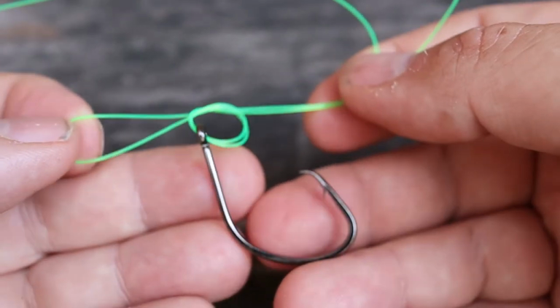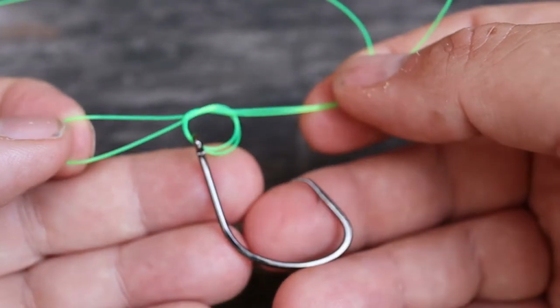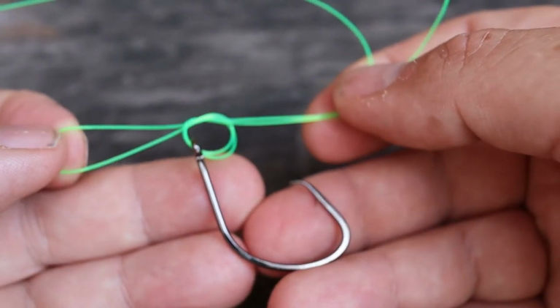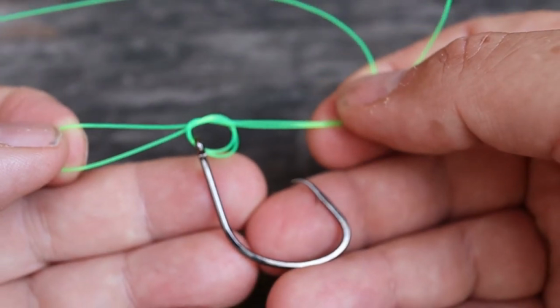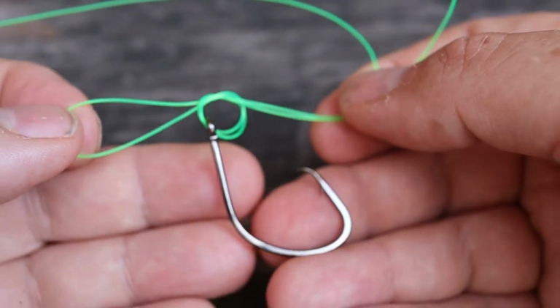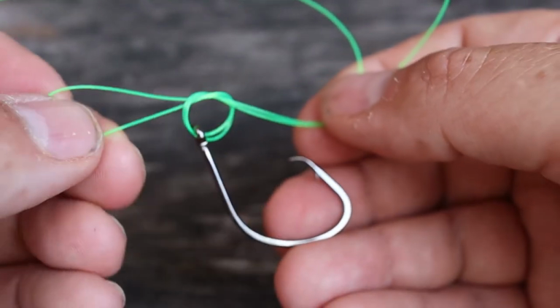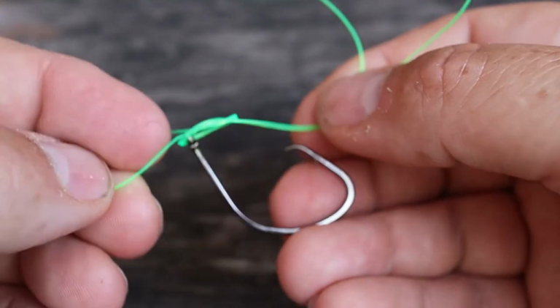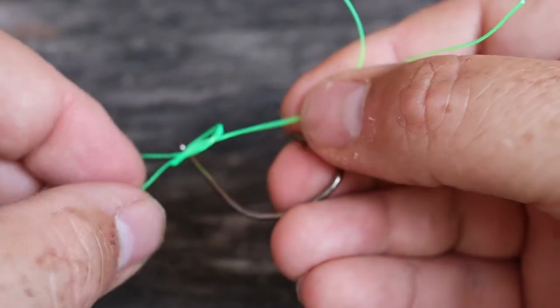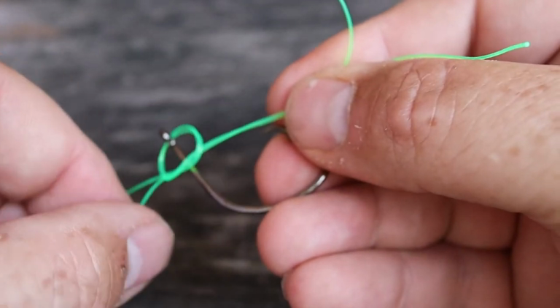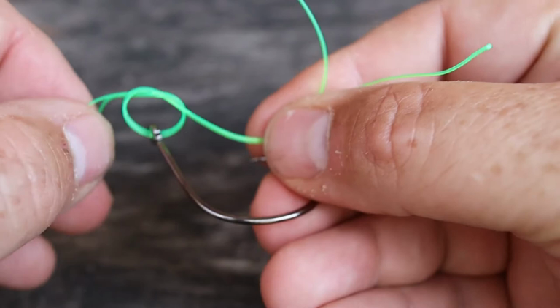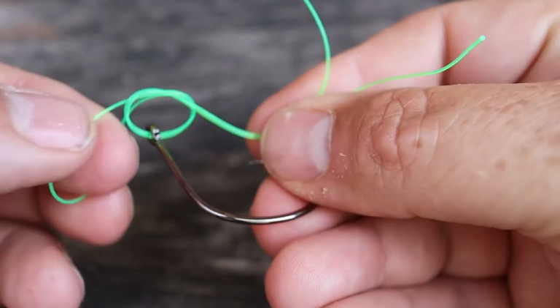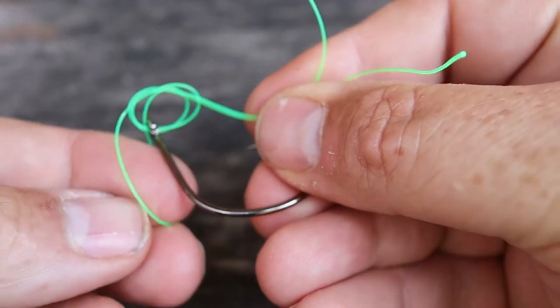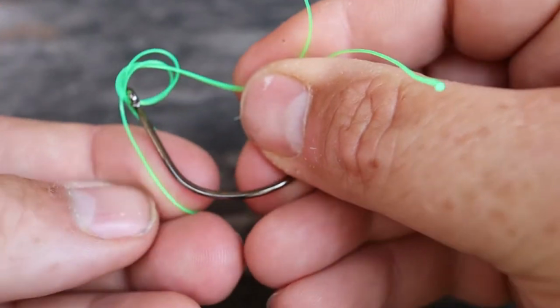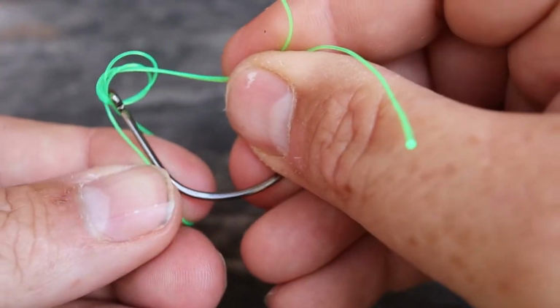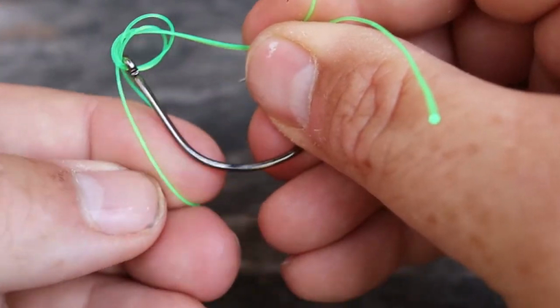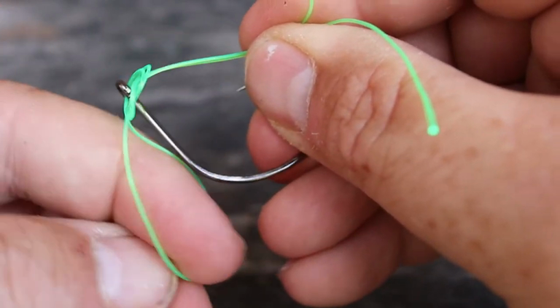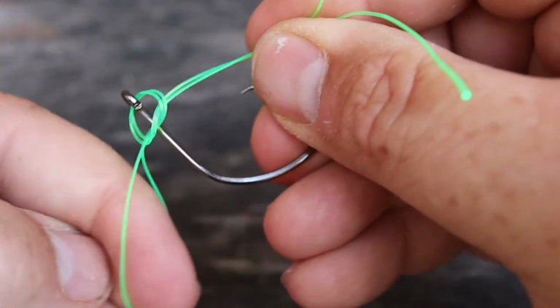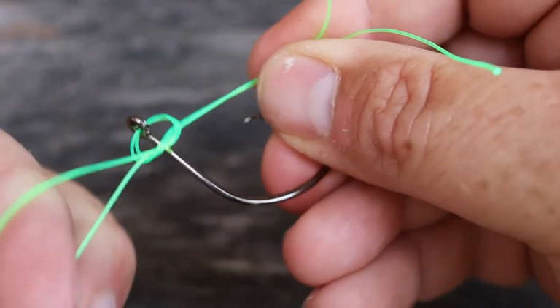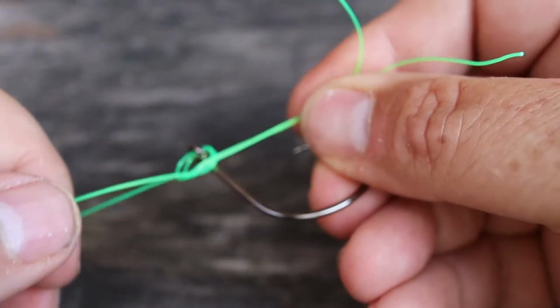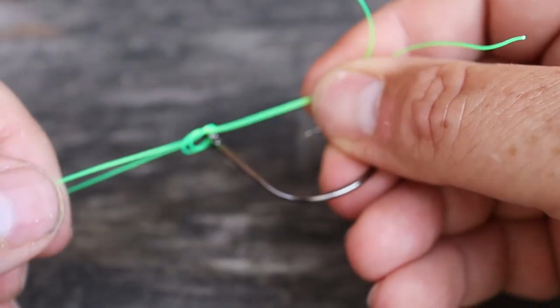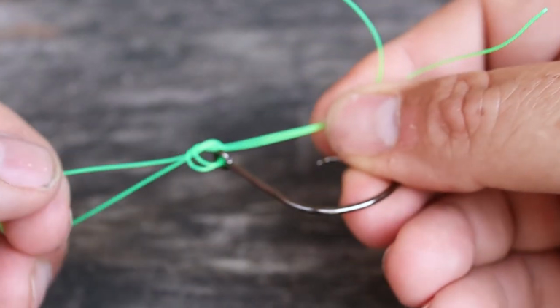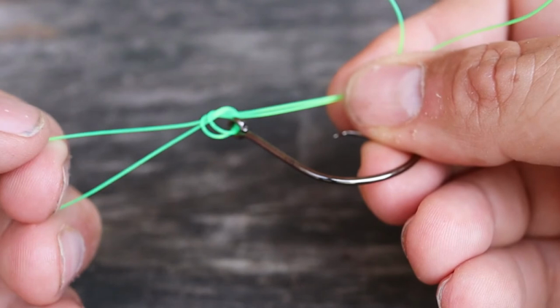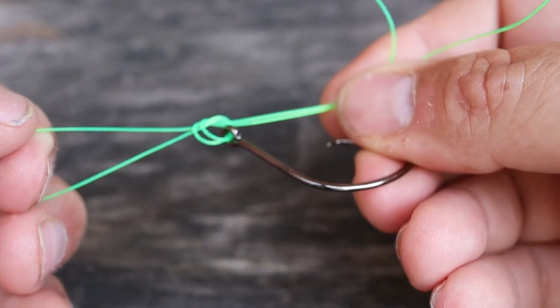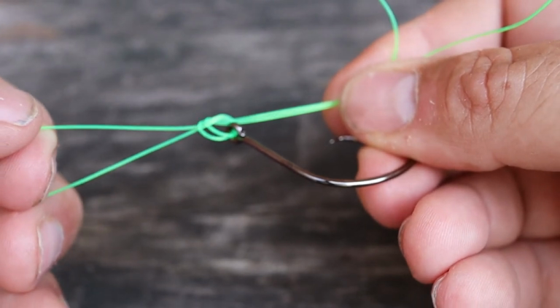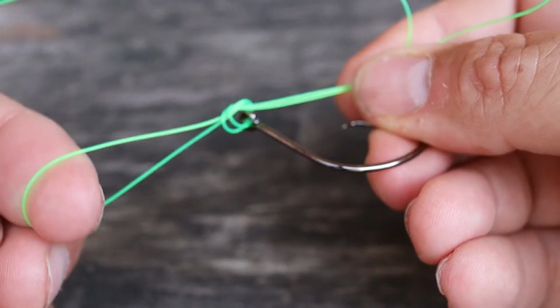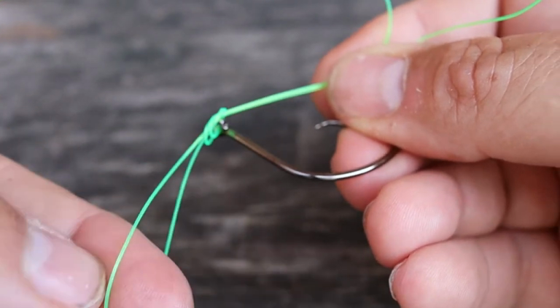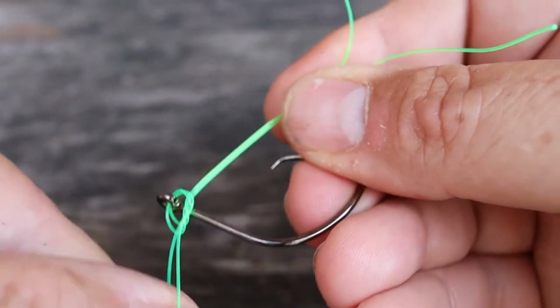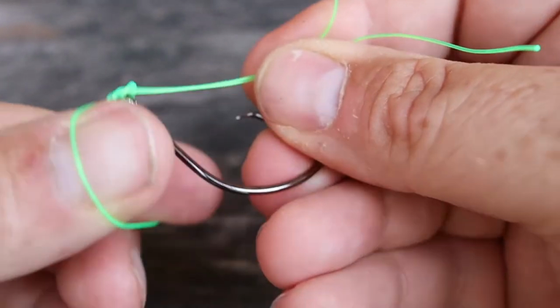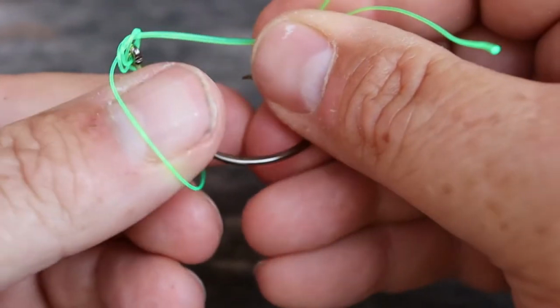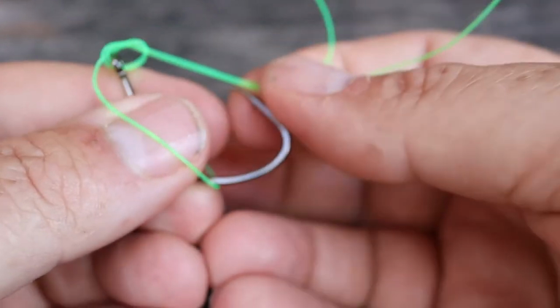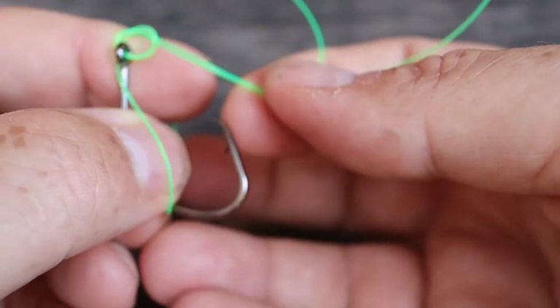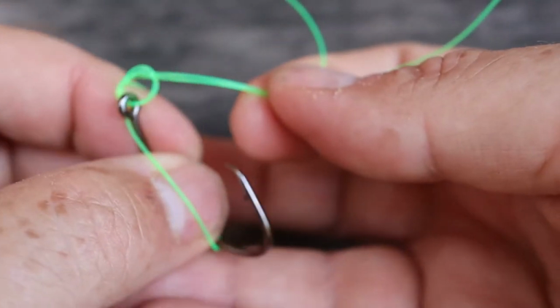Like this. Then we'll pass the hook through this loop. We'll cinch it down just a little bit and then we'll pass the hook through this loop again.